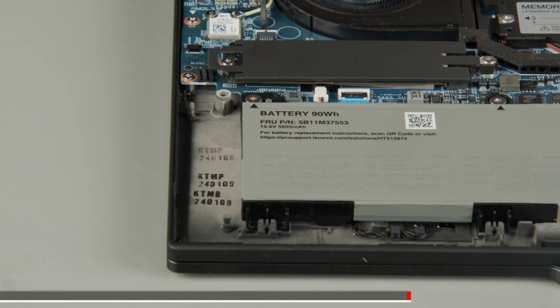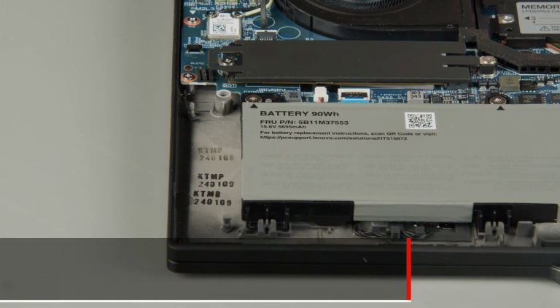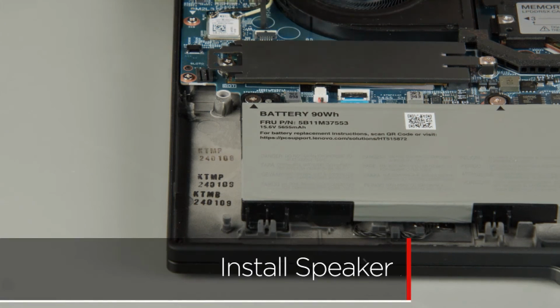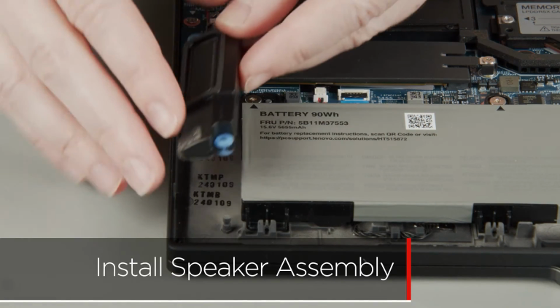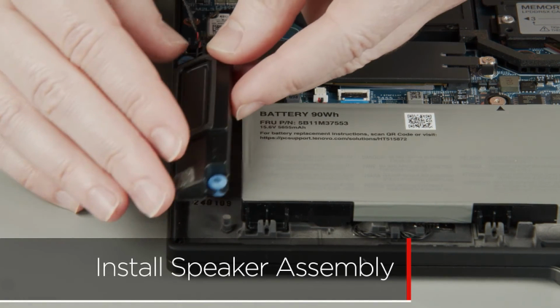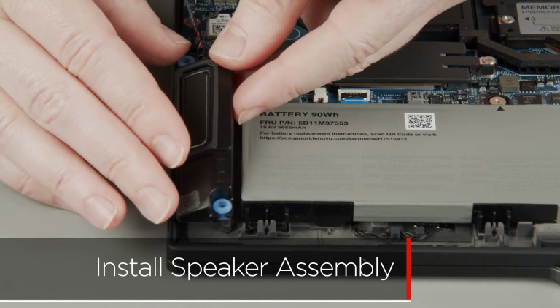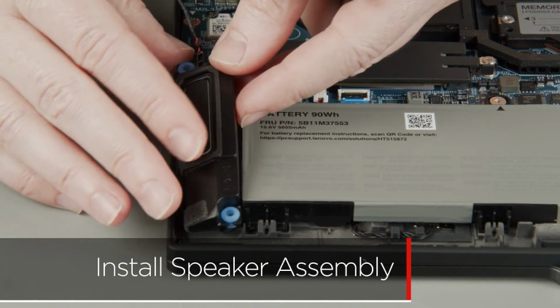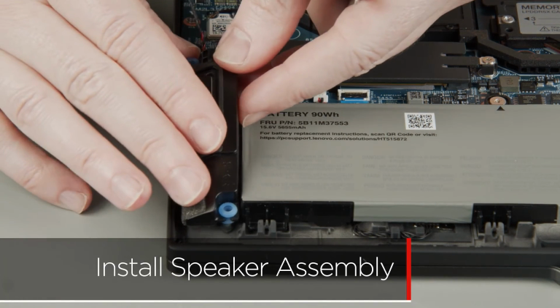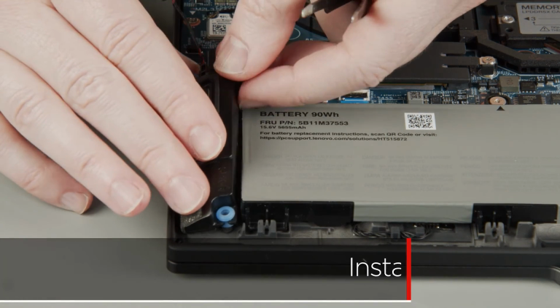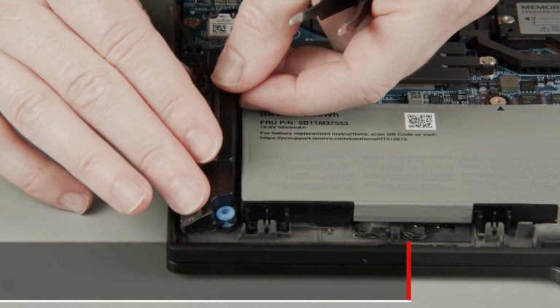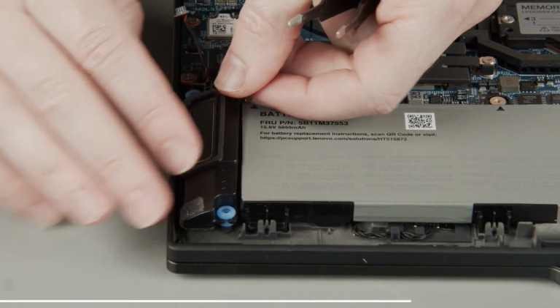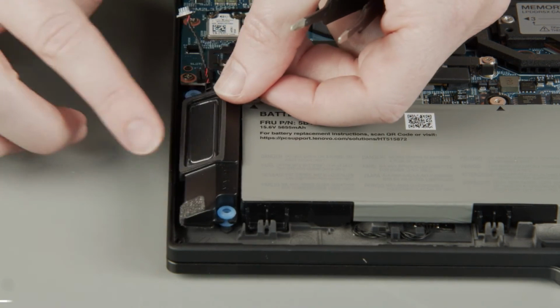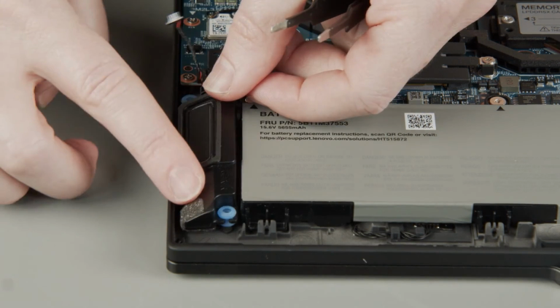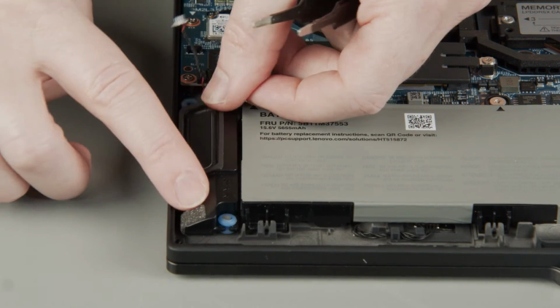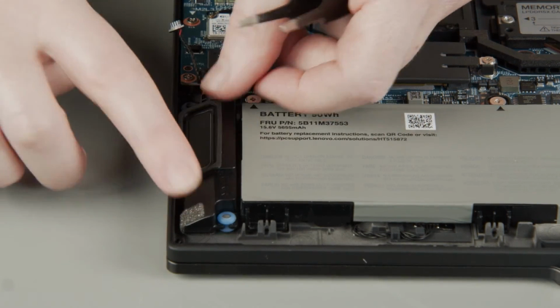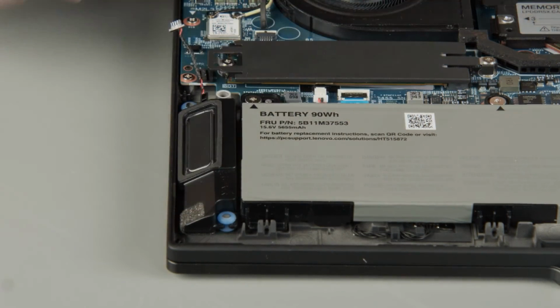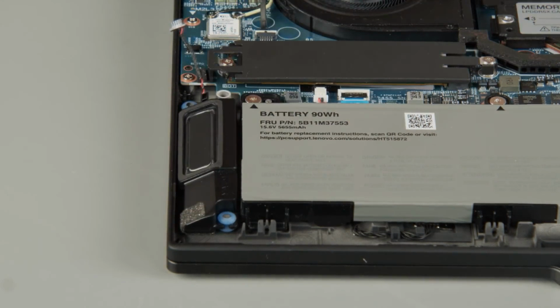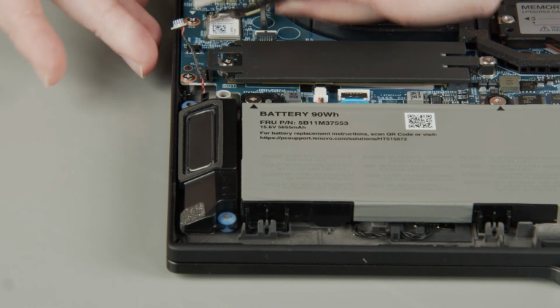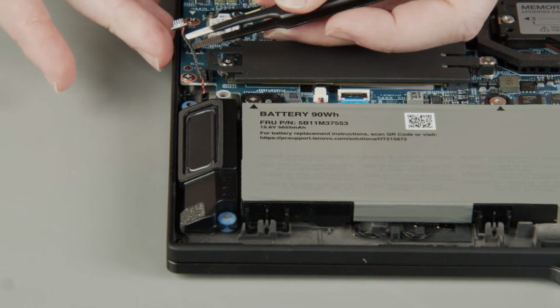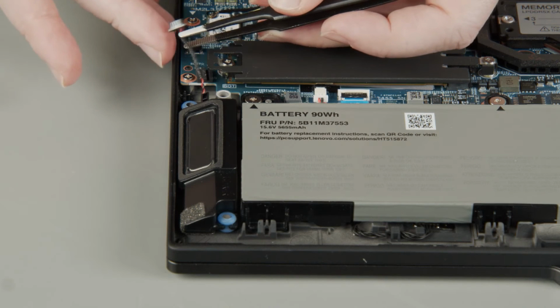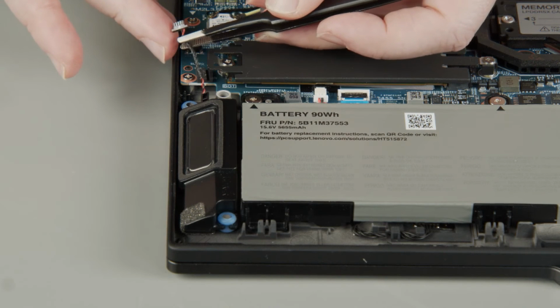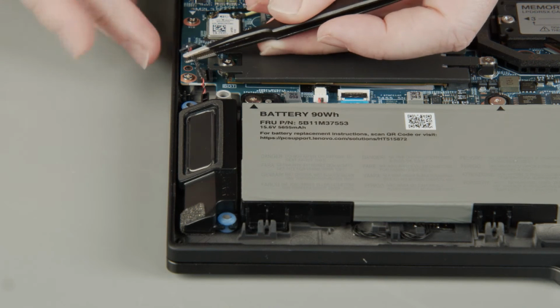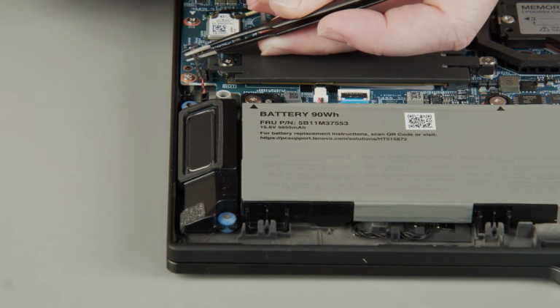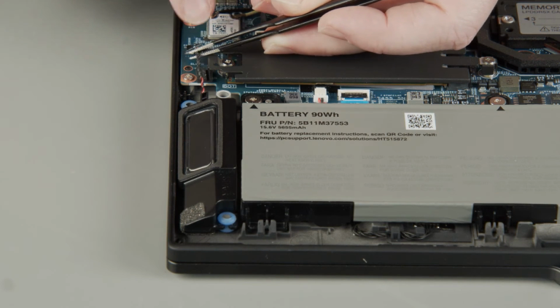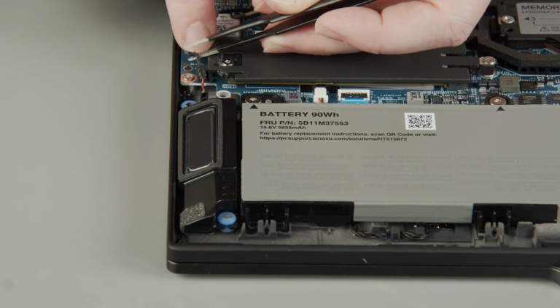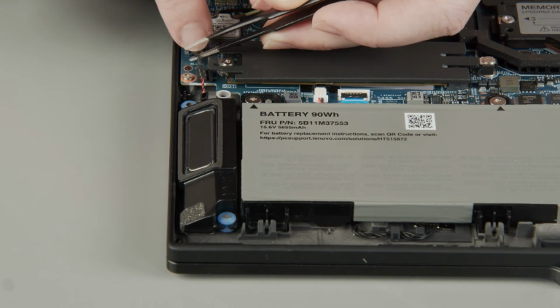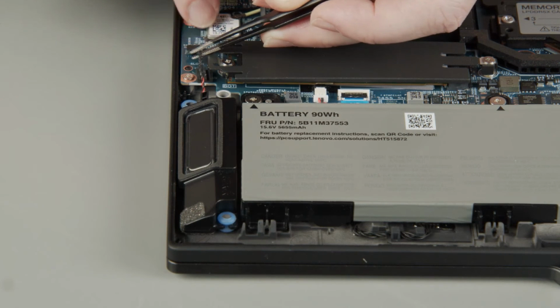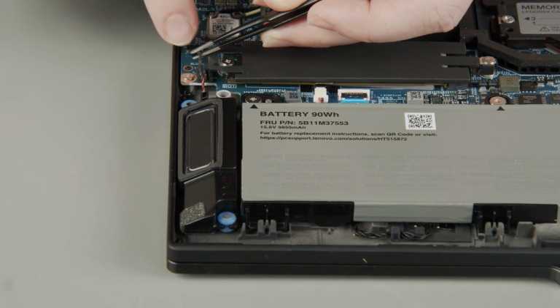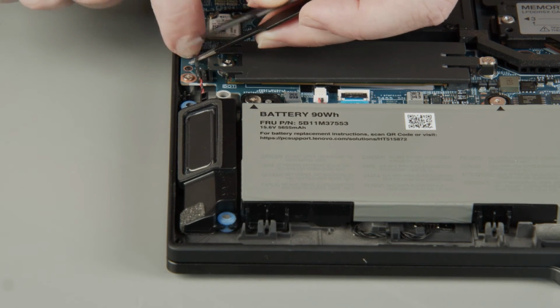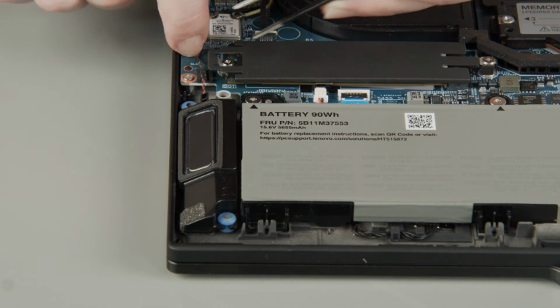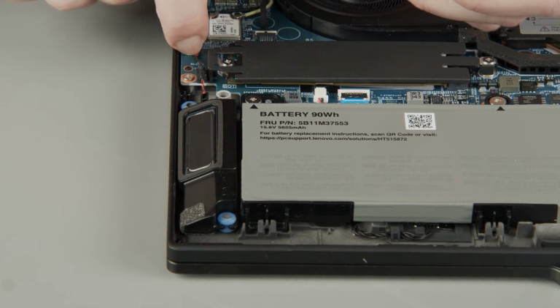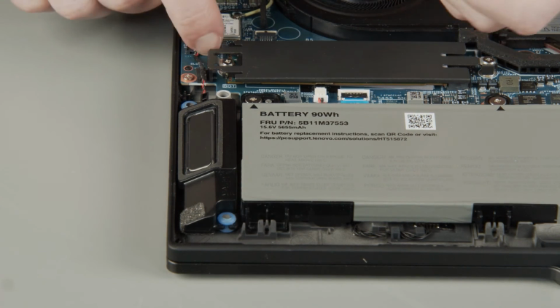Place the left speaker onto its posts in the system. Connect the speaker cable to the system board and insert the cable into the cable guide.